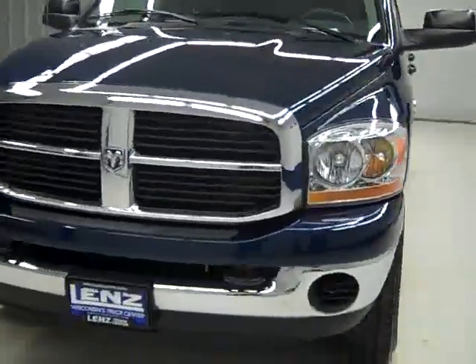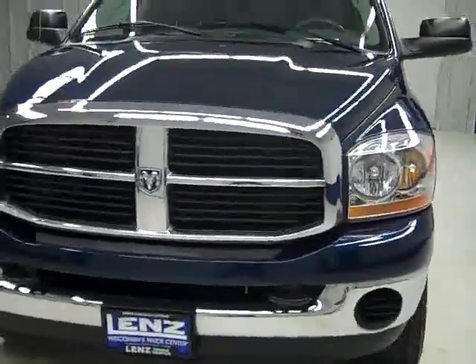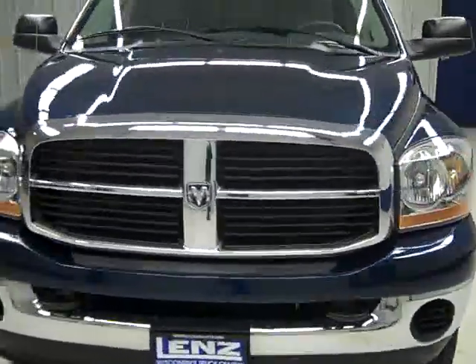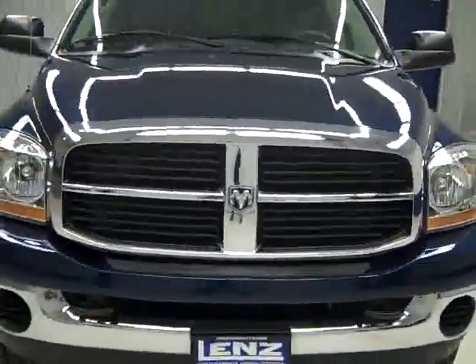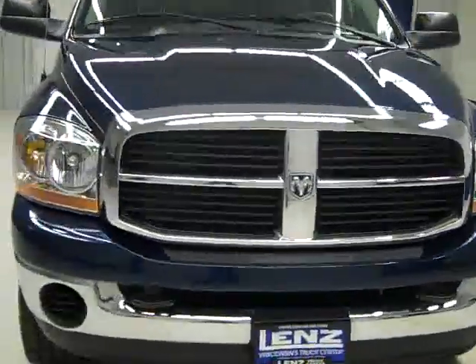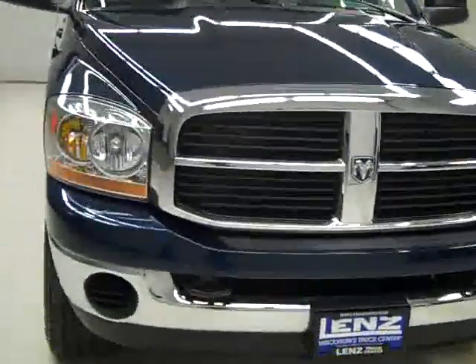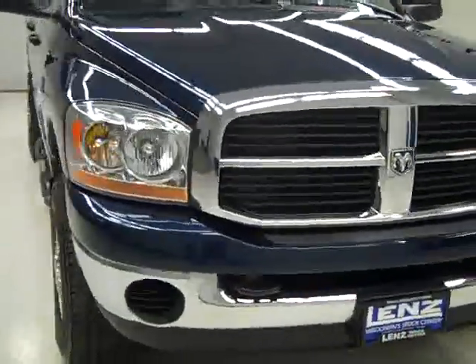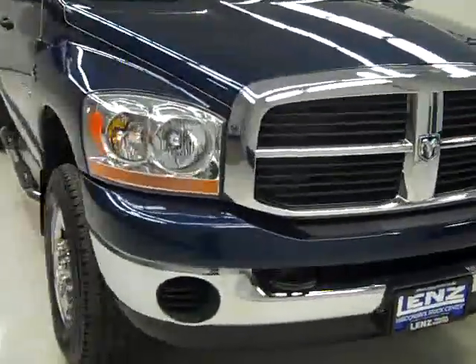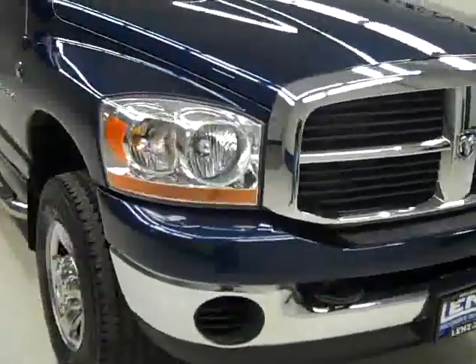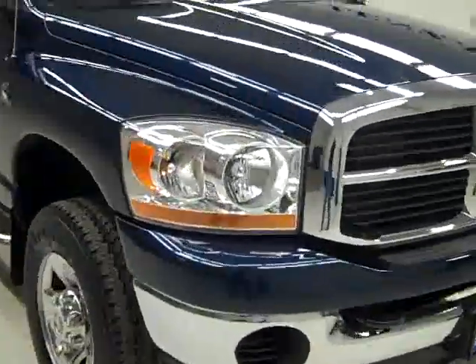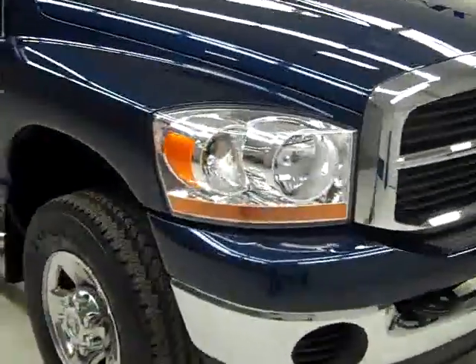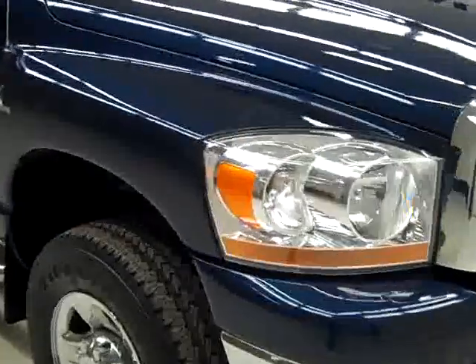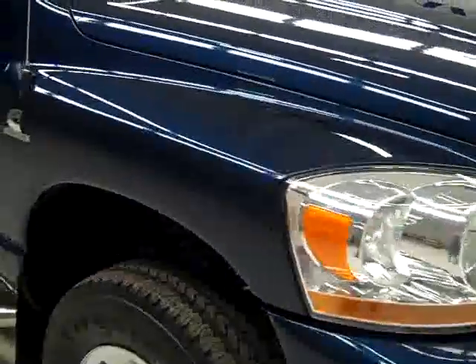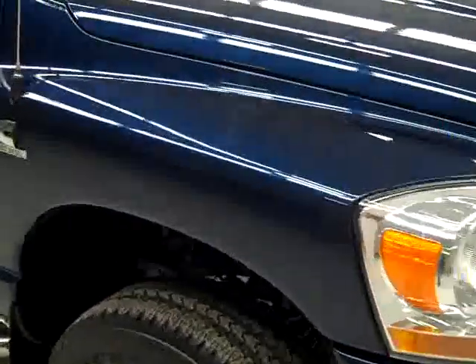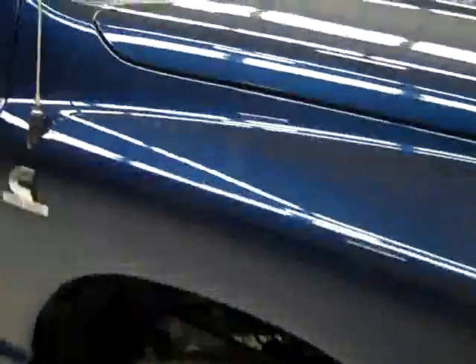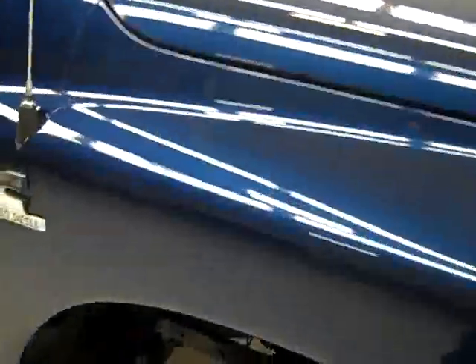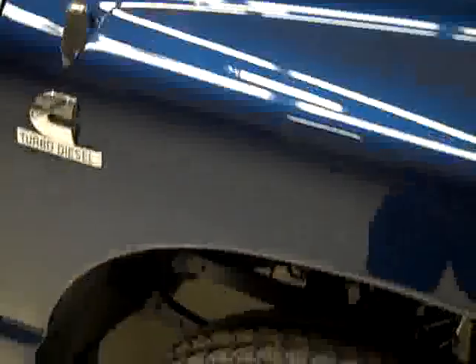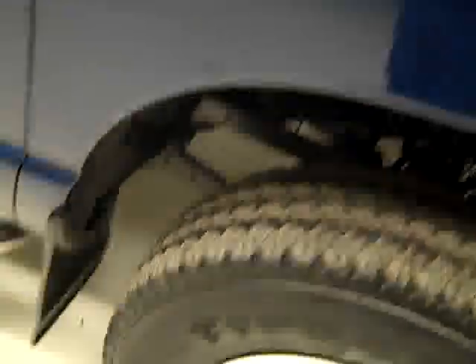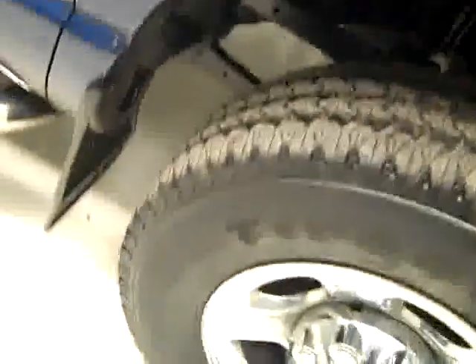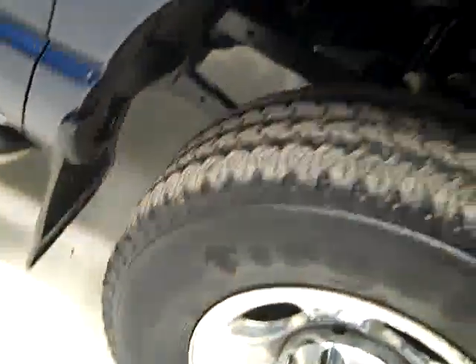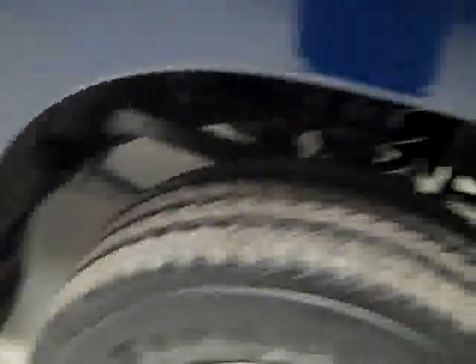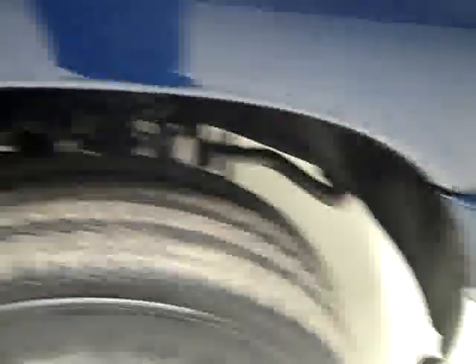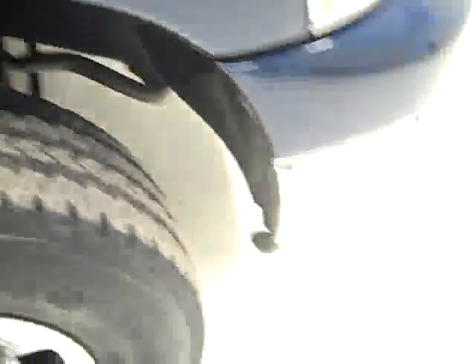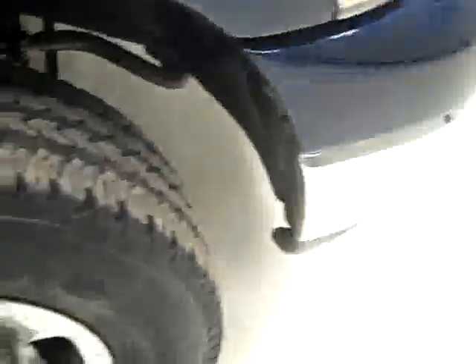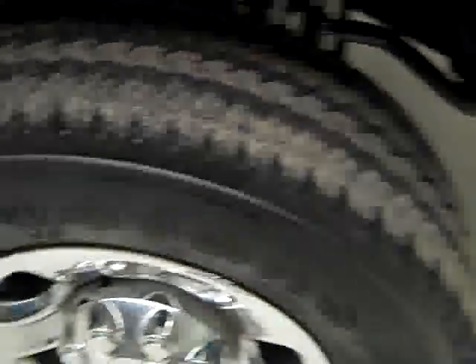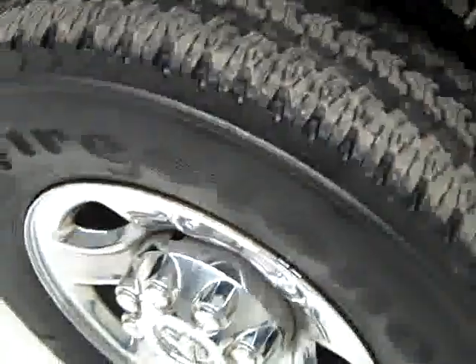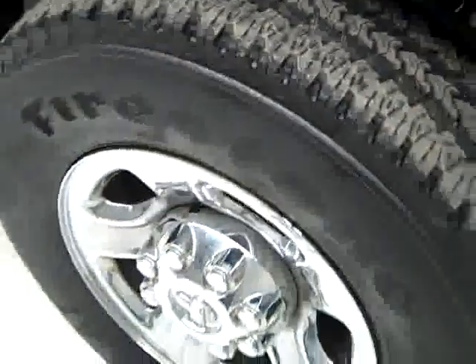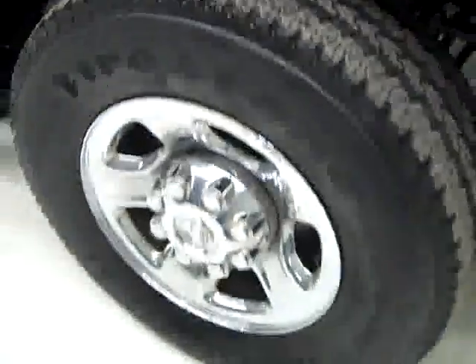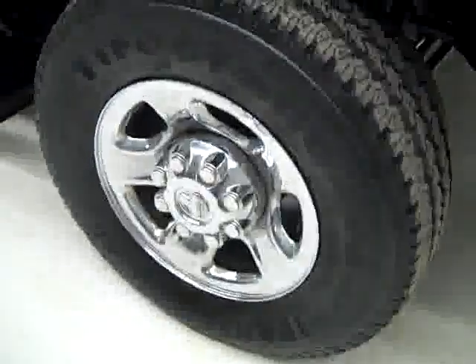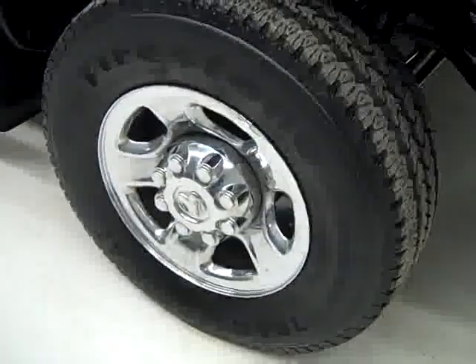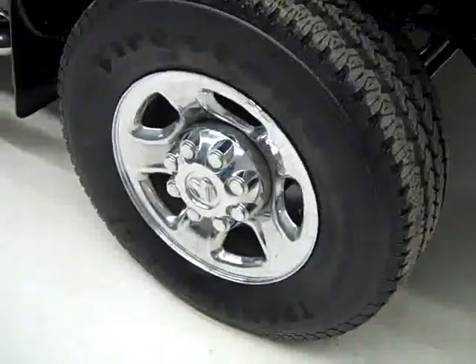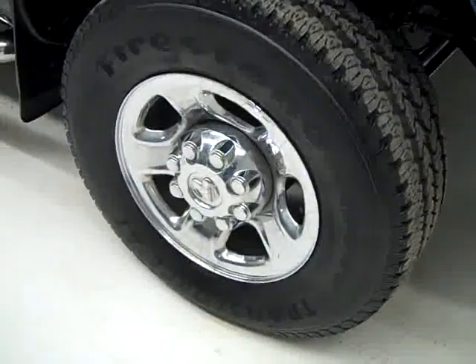This is stock number J1168, a 2006 Dodge Ram 2500 Crew Cab Short Box with the SLT package. Color is dark blue, 53,000 miles, 5.9 liter Cummins diesel engine.